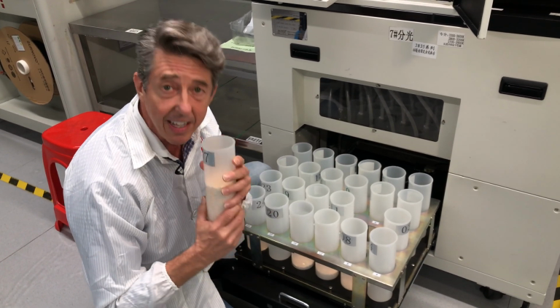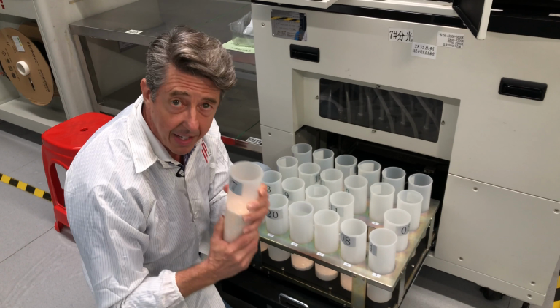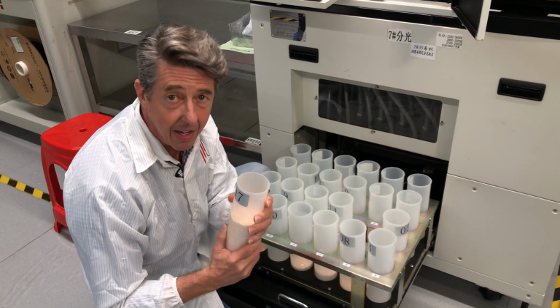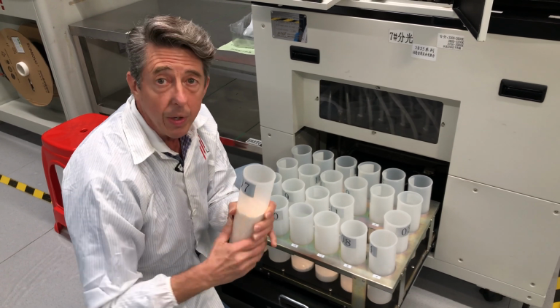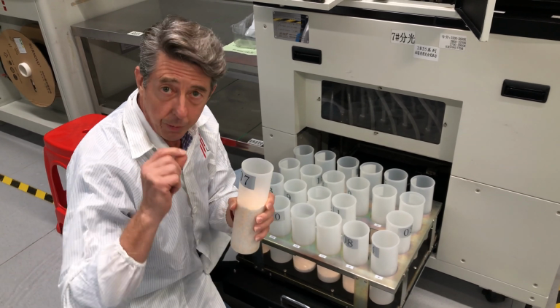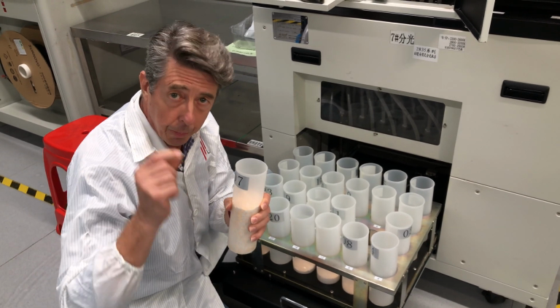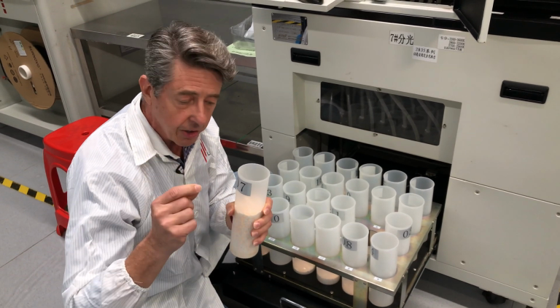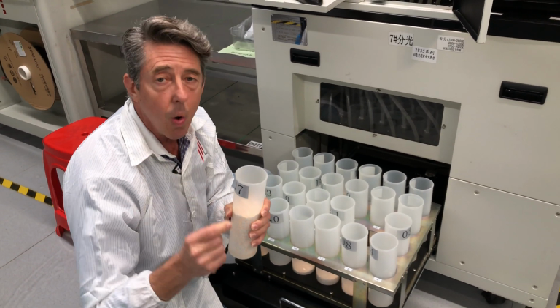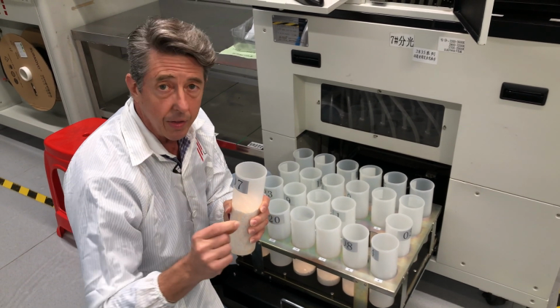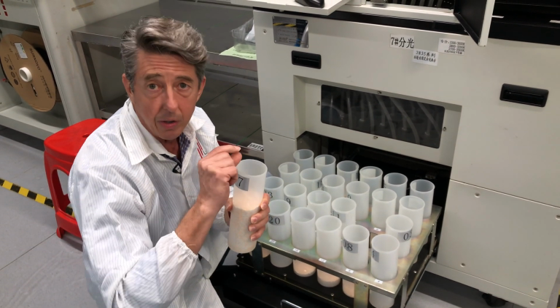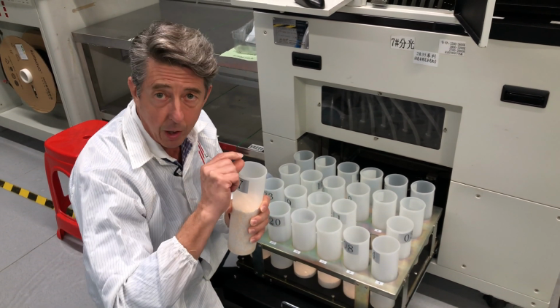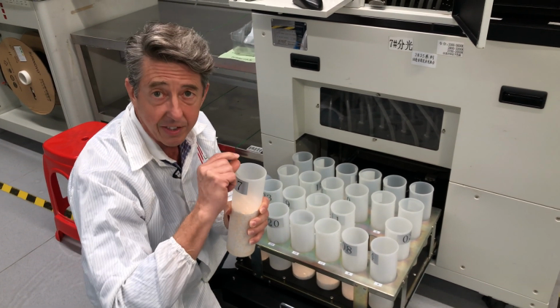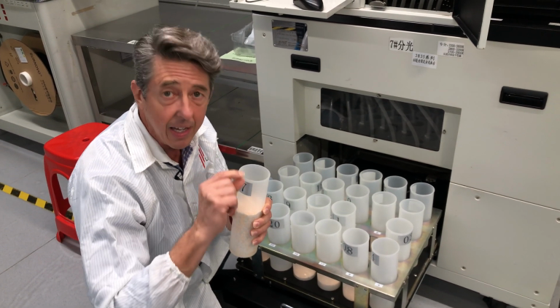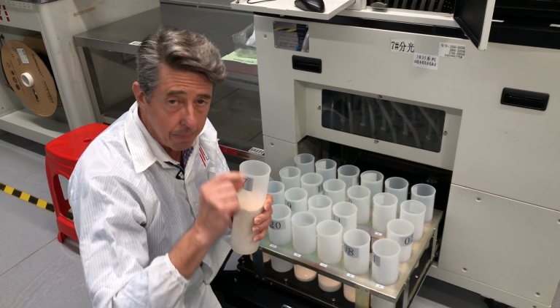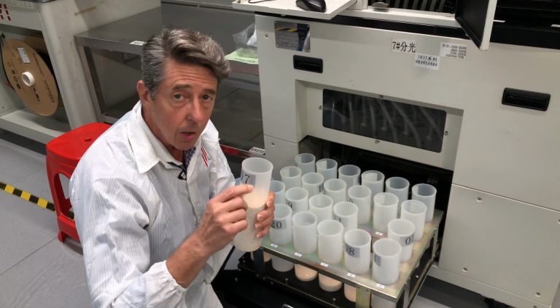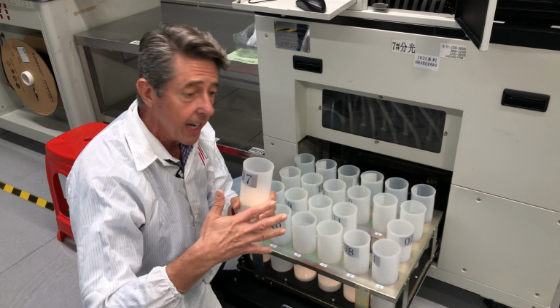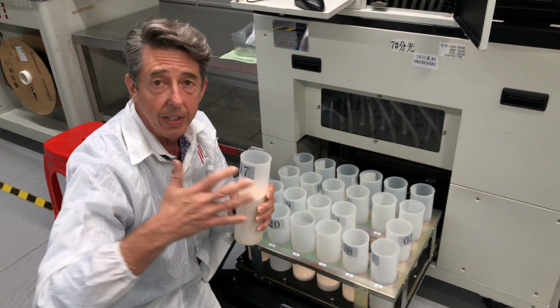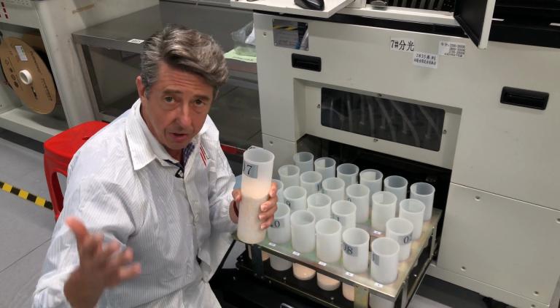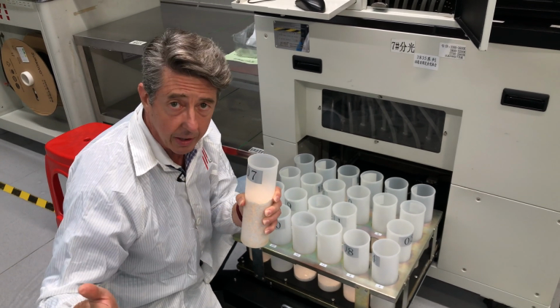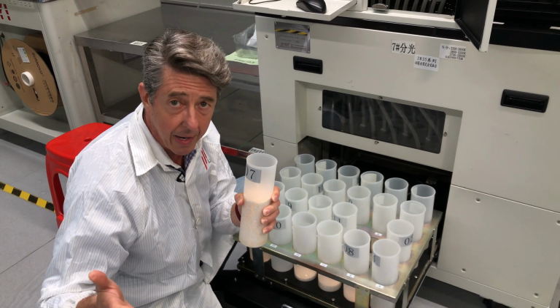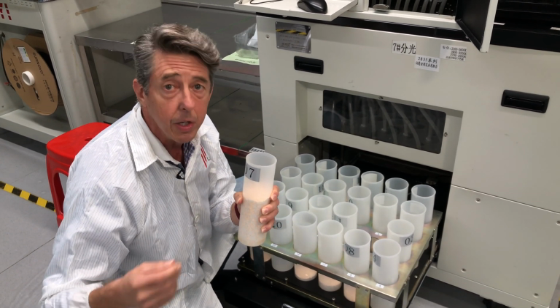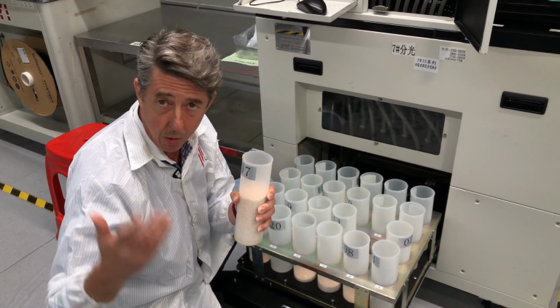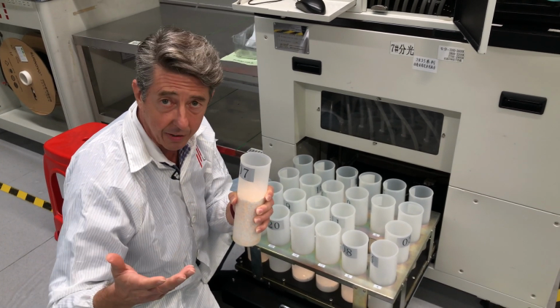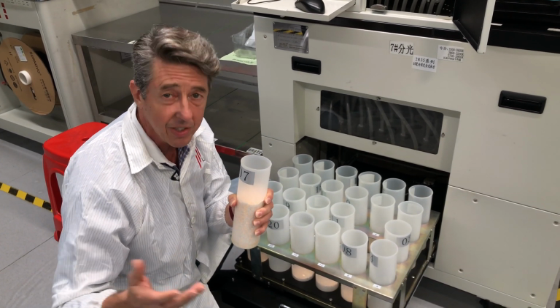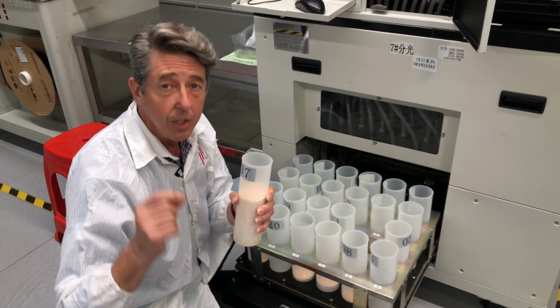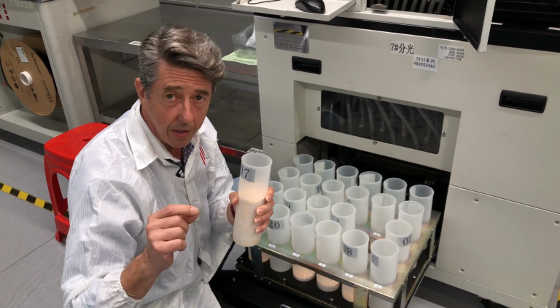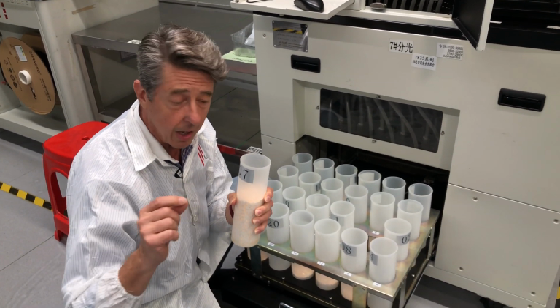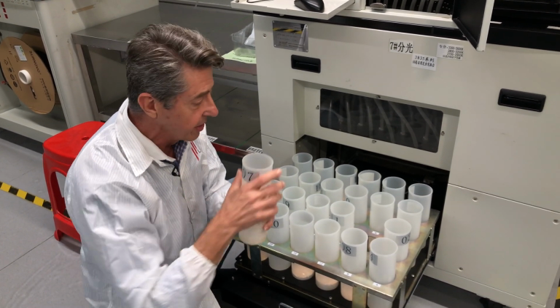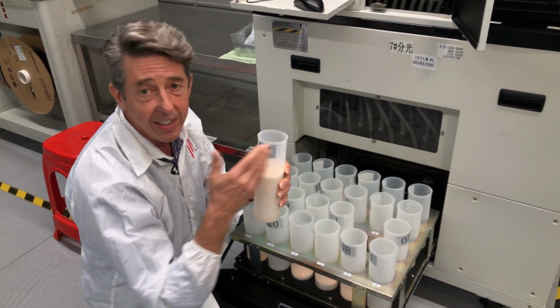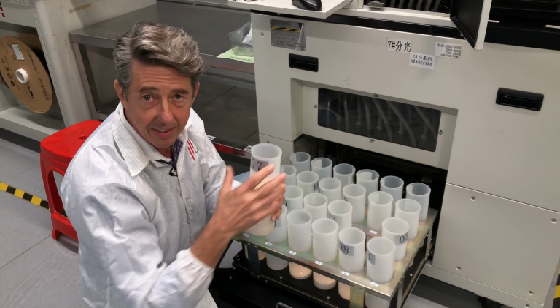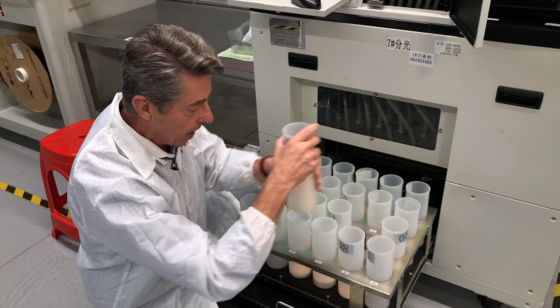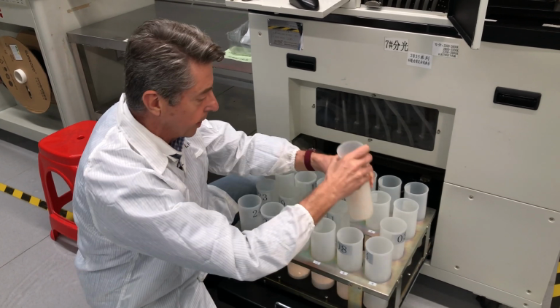At the end of the day, when you do your project, you want to know it's going to look perfect — today, tomorrow, and if you do an addition two years from now and buy more product from us, you want to know the color is consistent. This is how we do it.